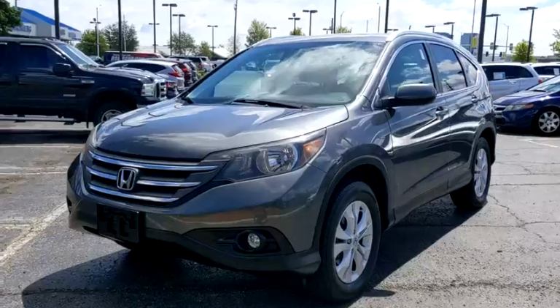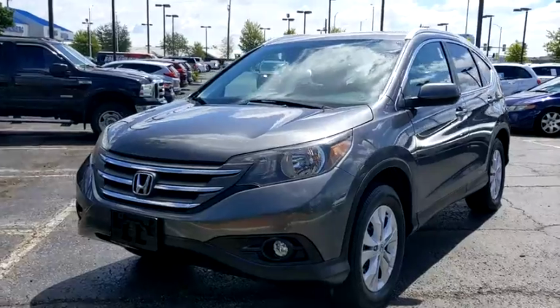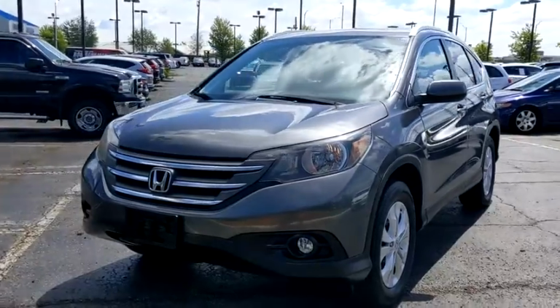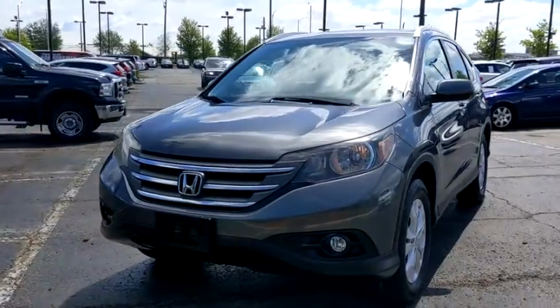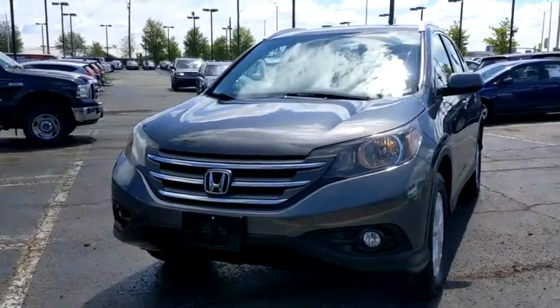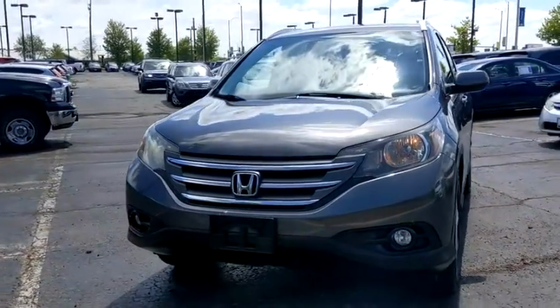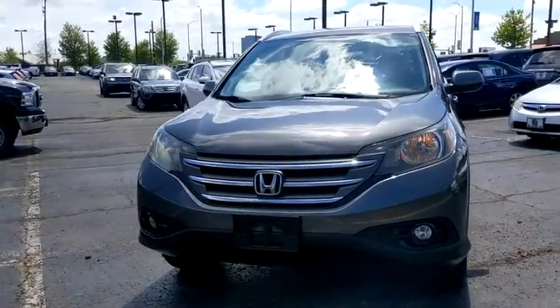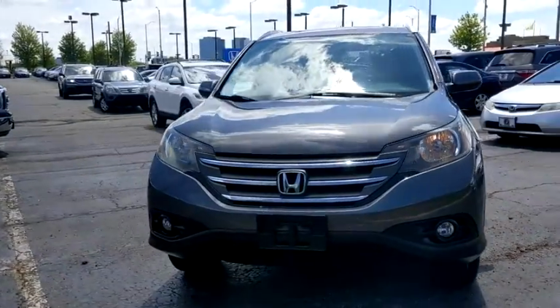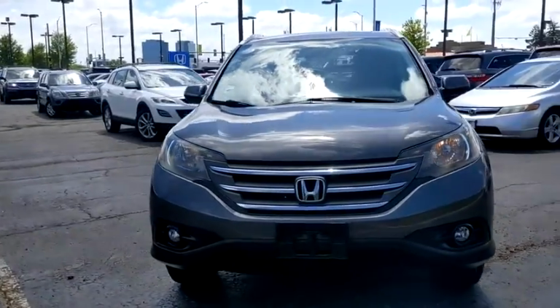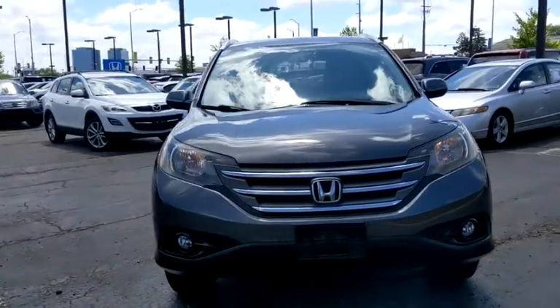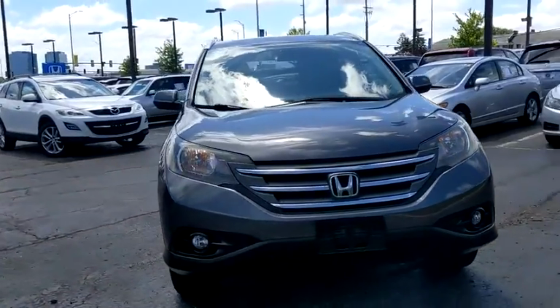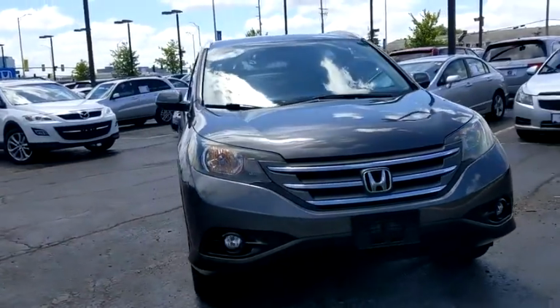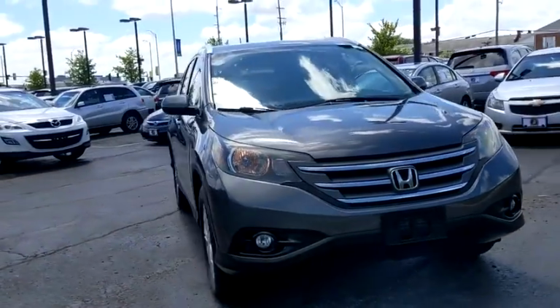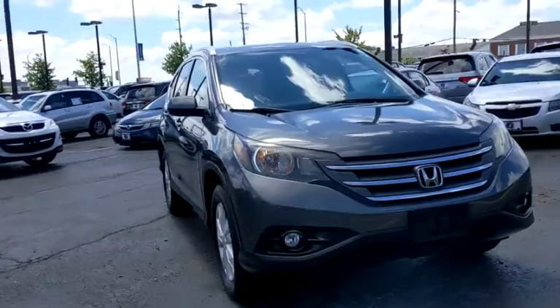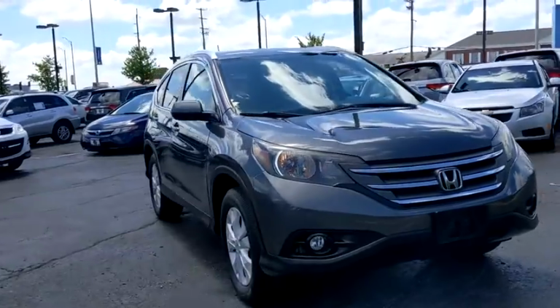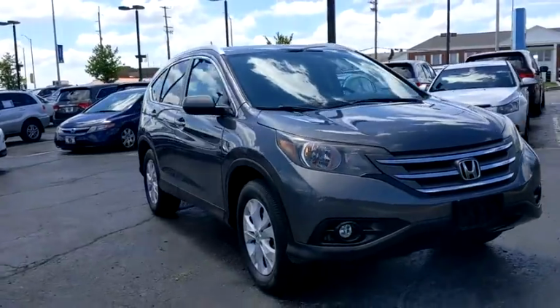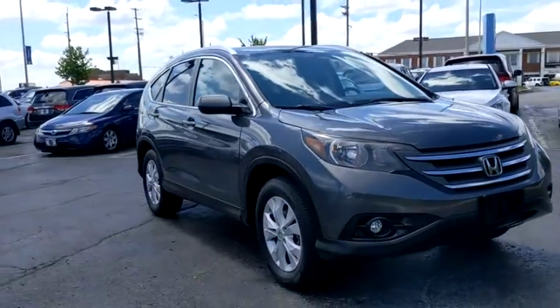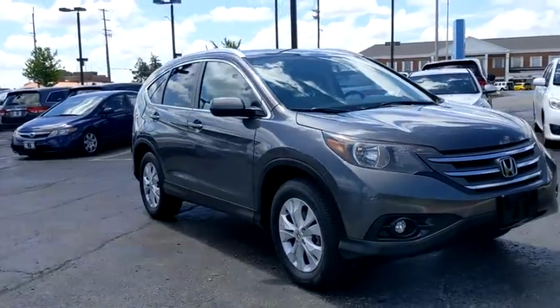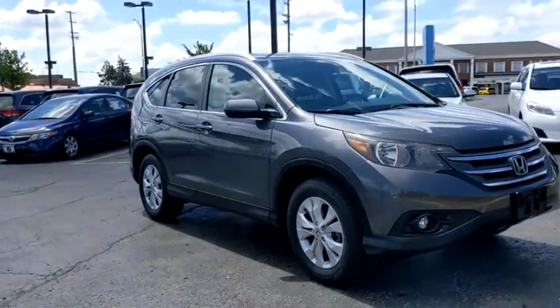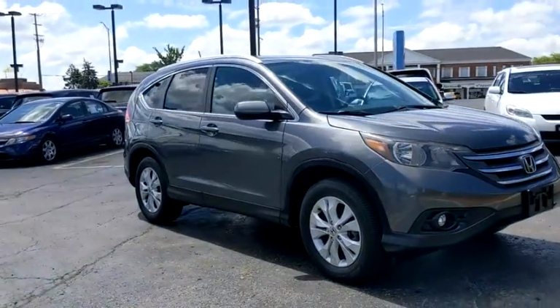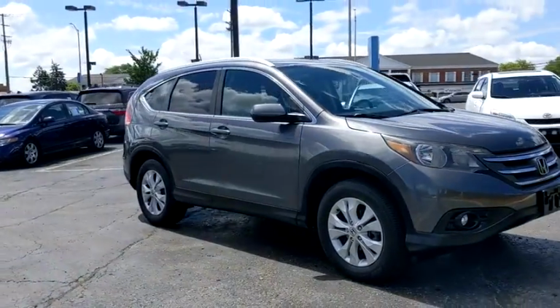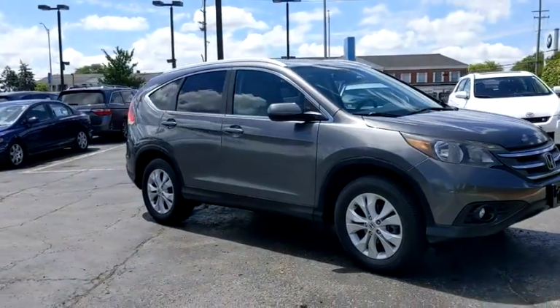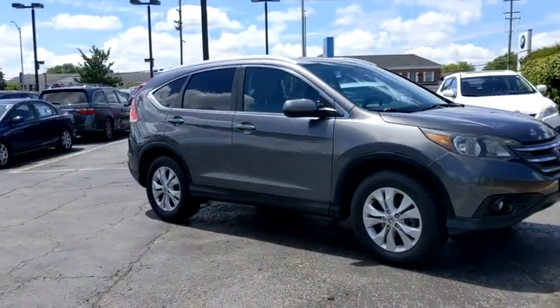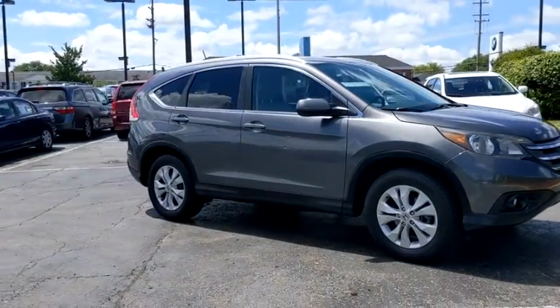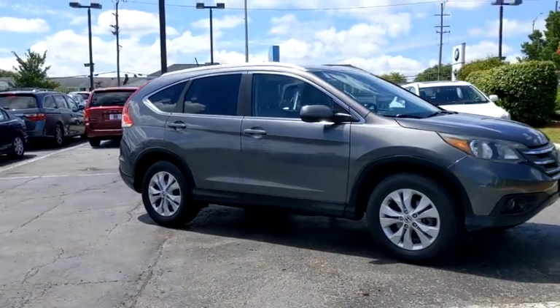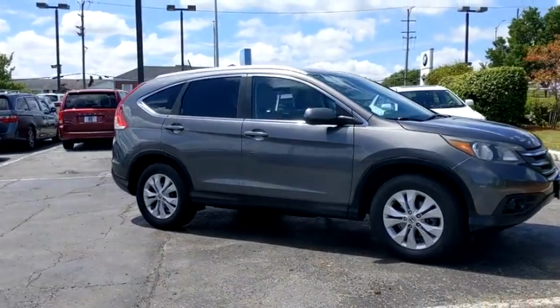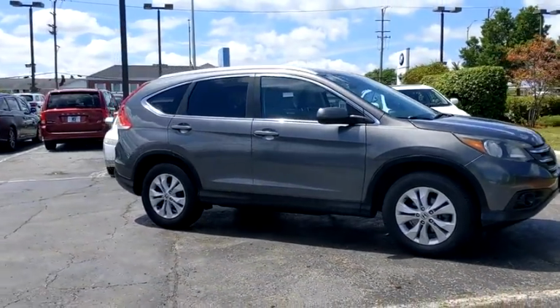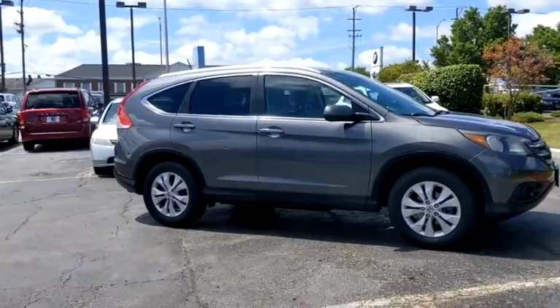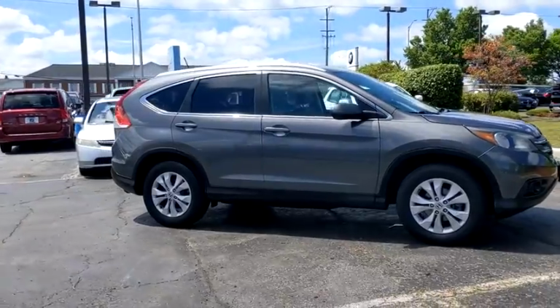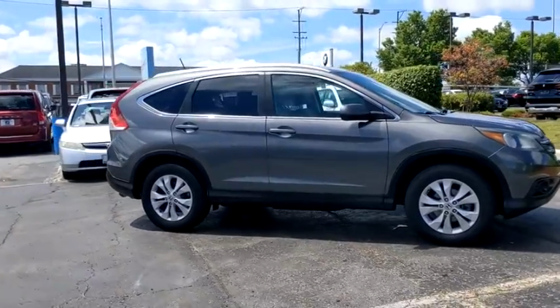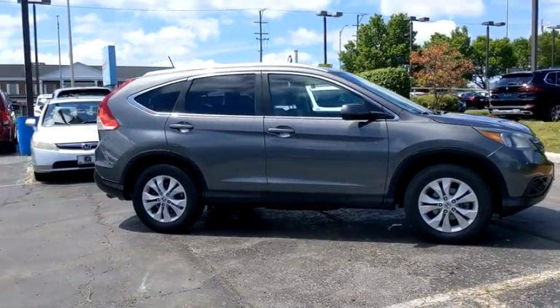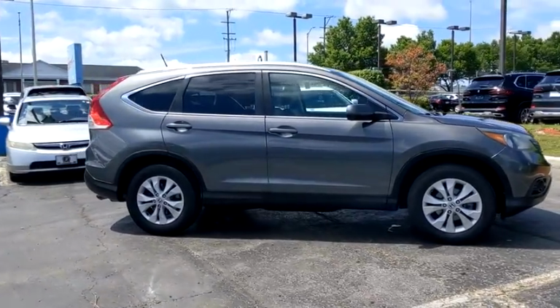We are pleased to show you the 2014 Honda CR-V, a top recommended vehicle because of its car-like driving manners, good value, cool technology, and comfy interior.